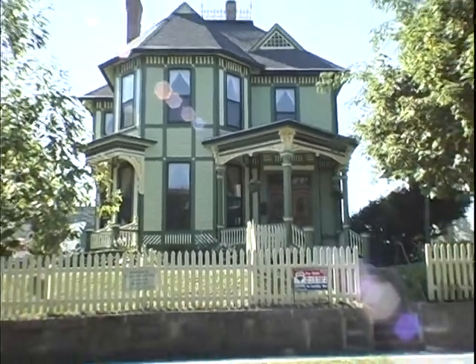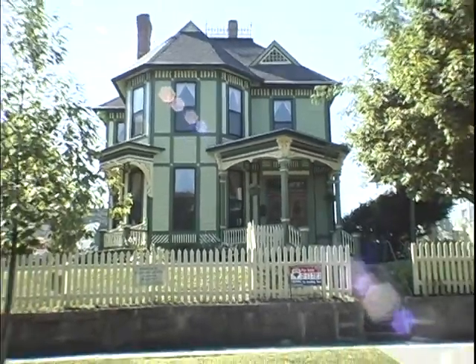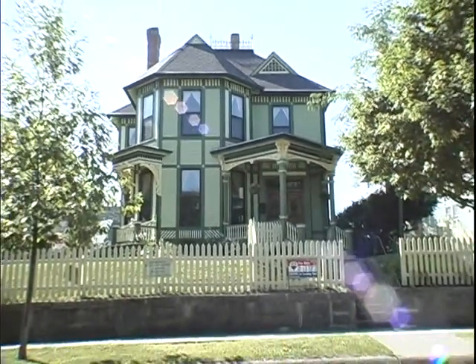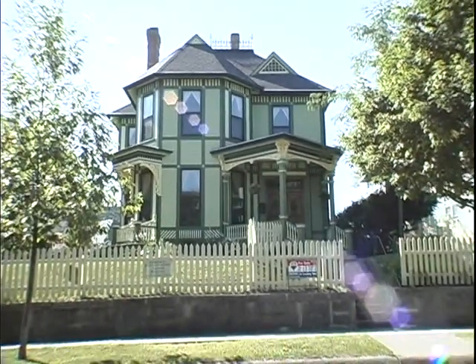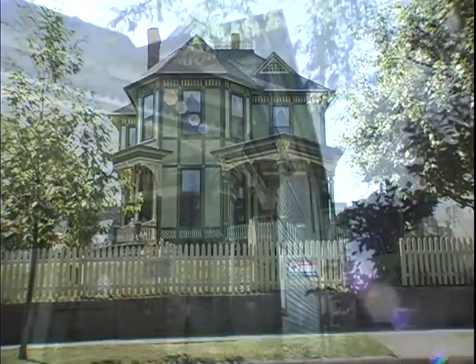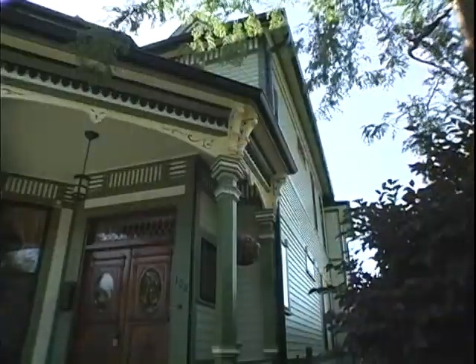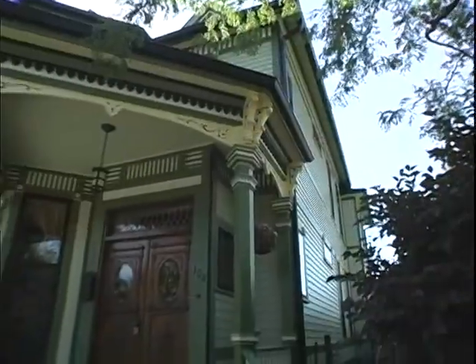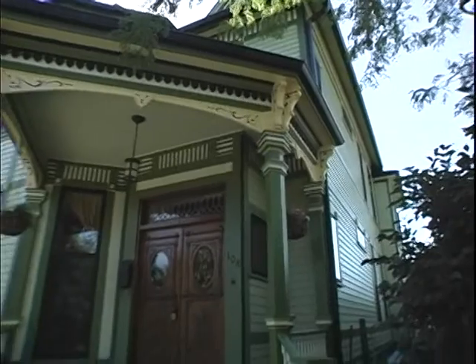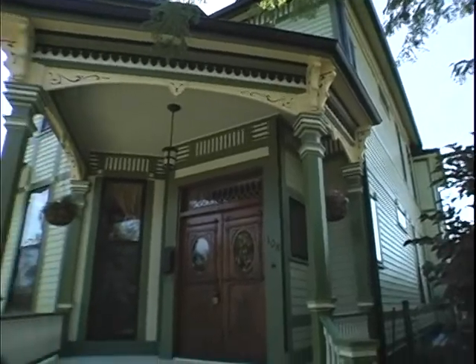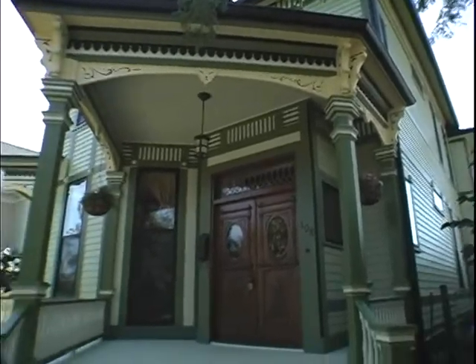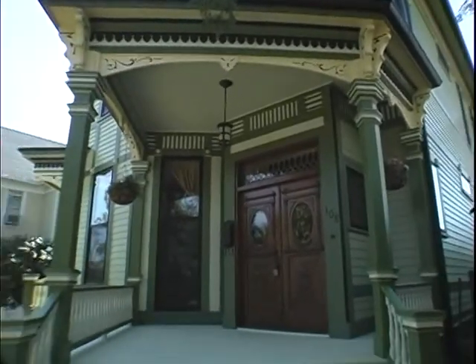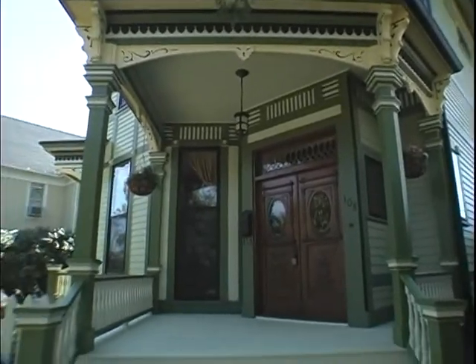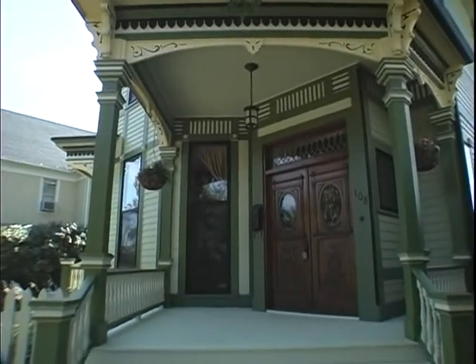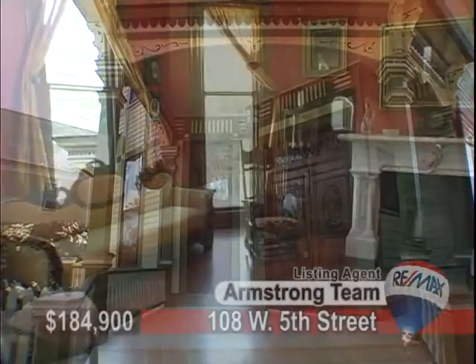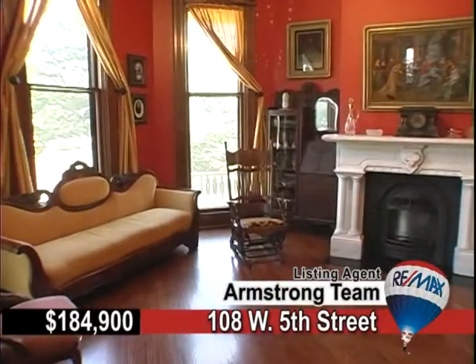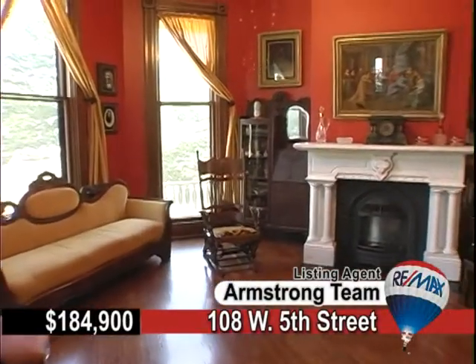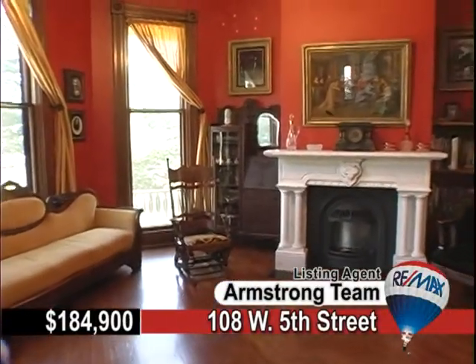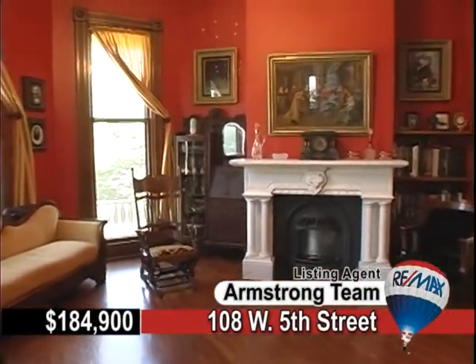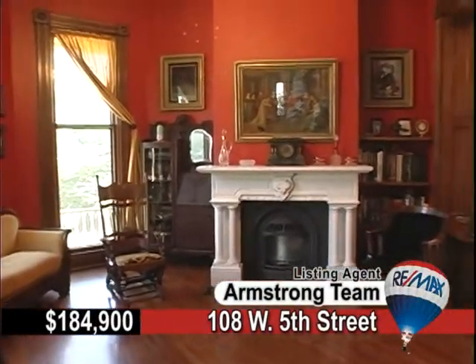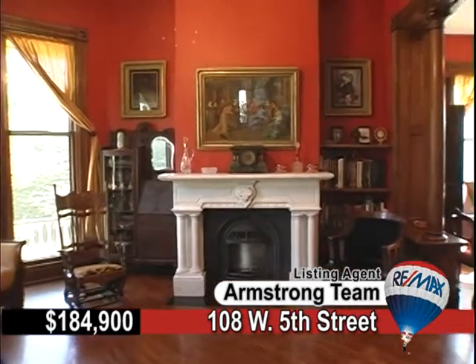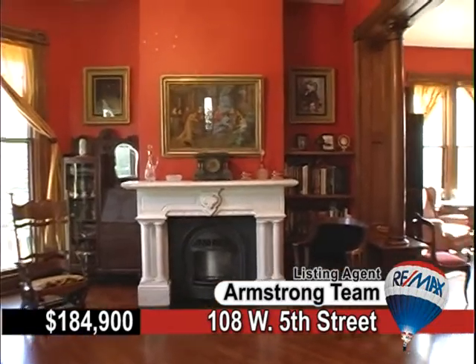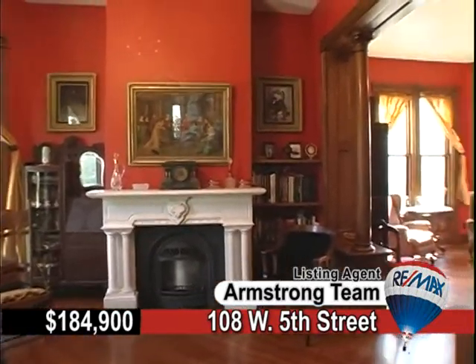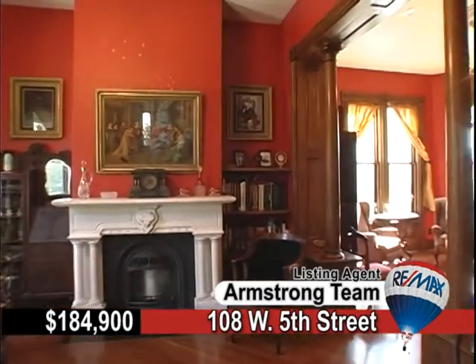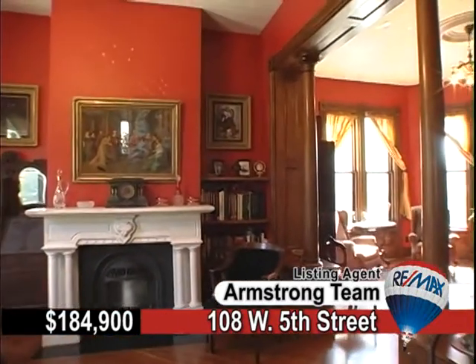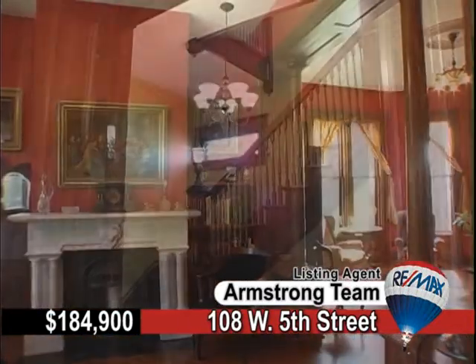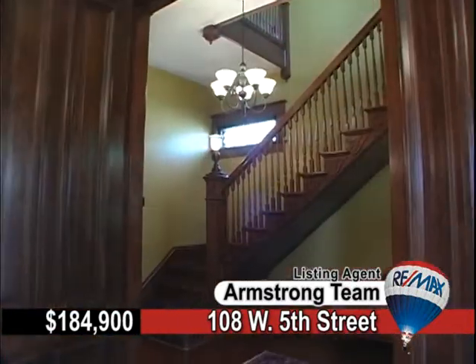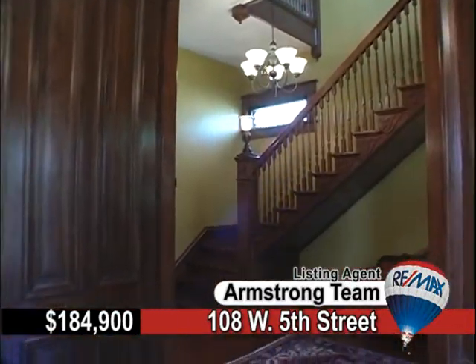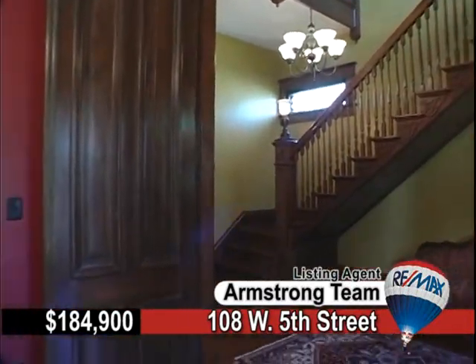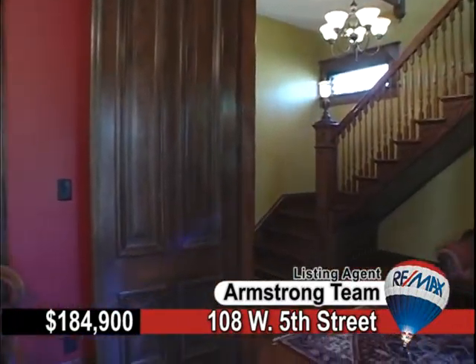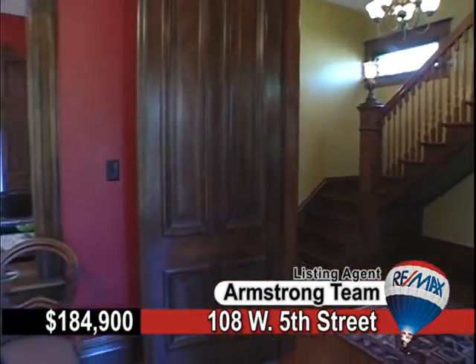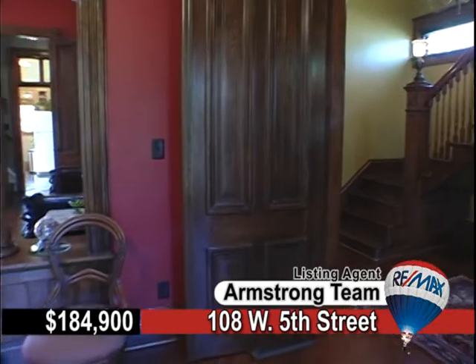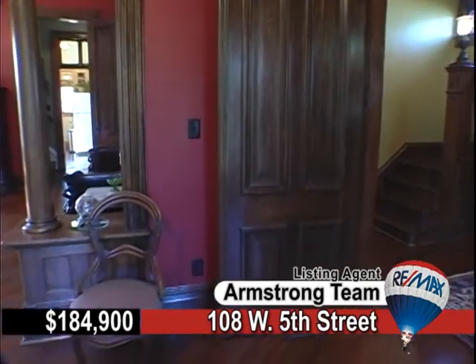108 West 5th Street can be described as wow, a stunner, one of a kind, lovingly restored, historically striking — but you won't get the full effect until you step inside and experience it for yourself.